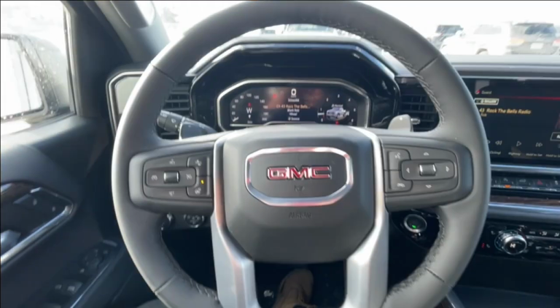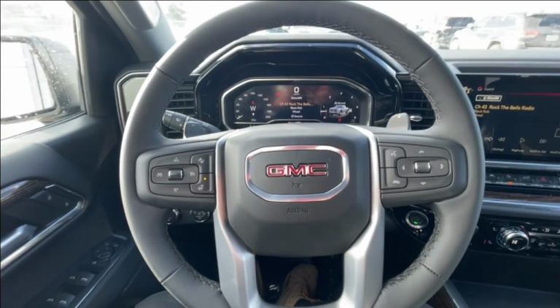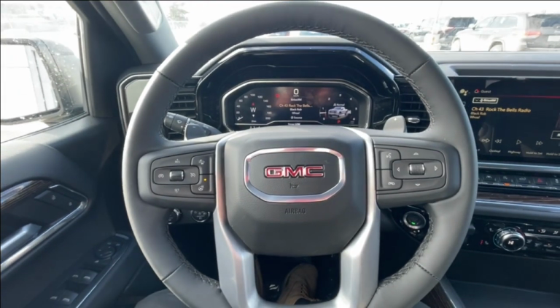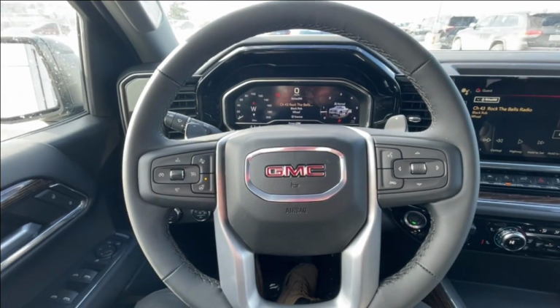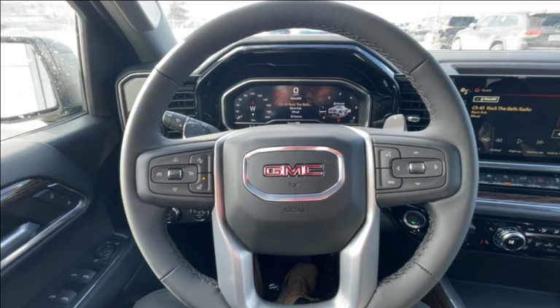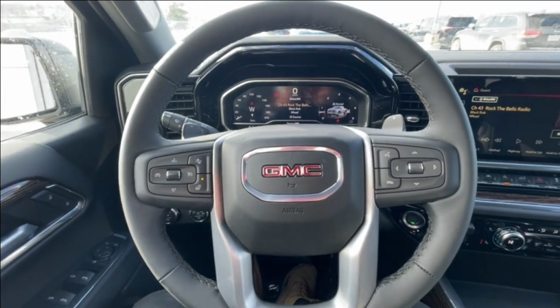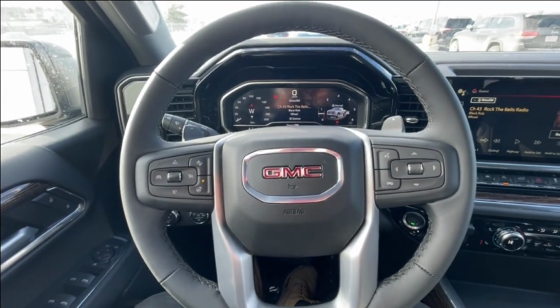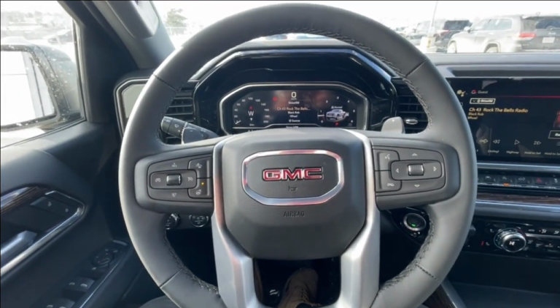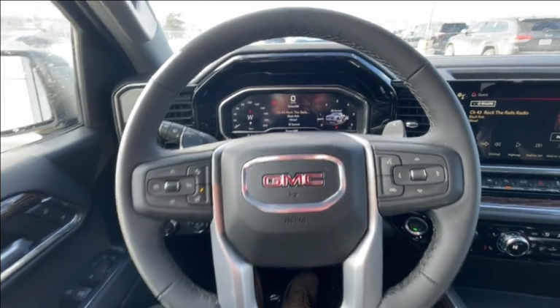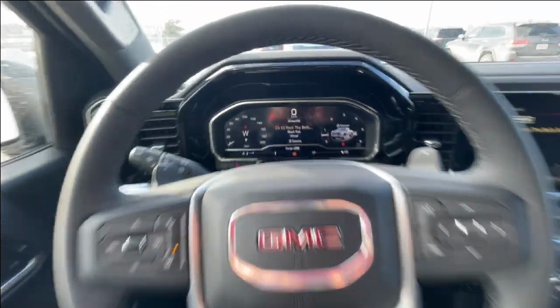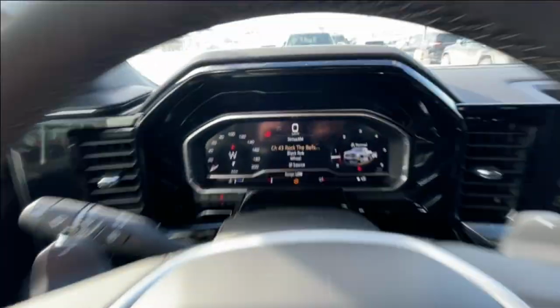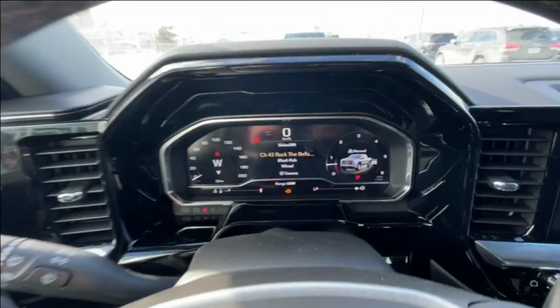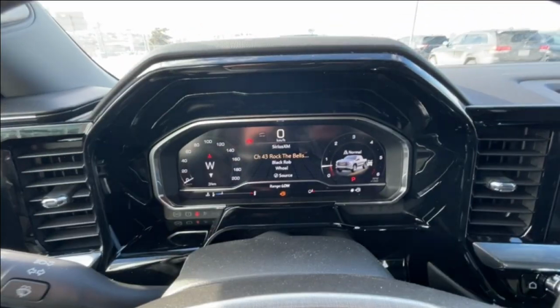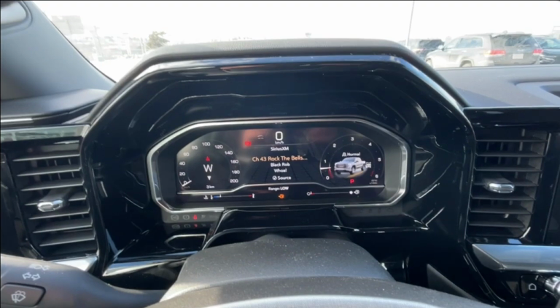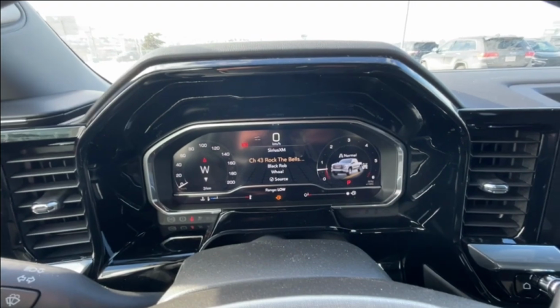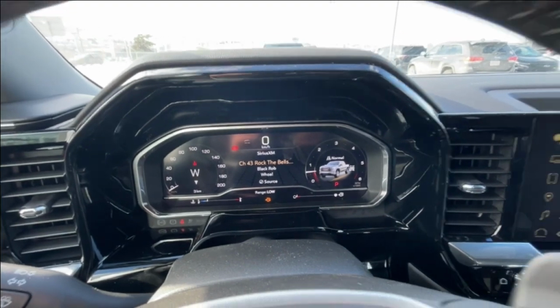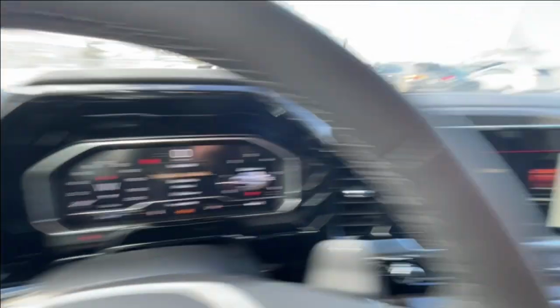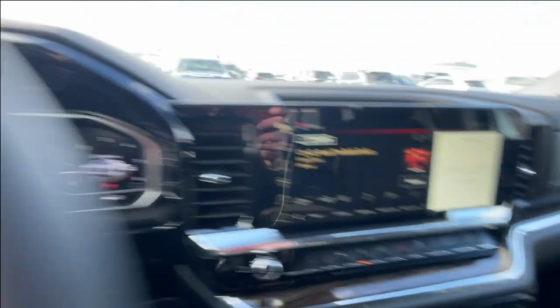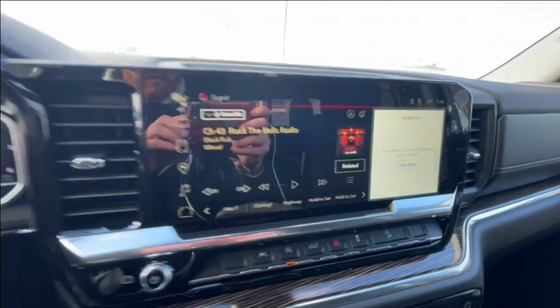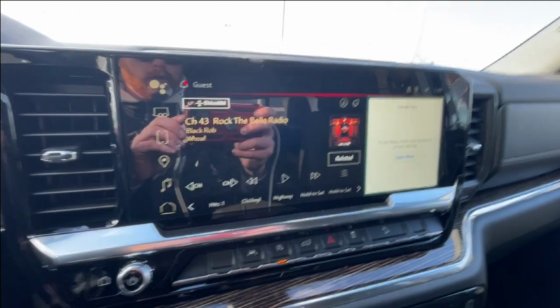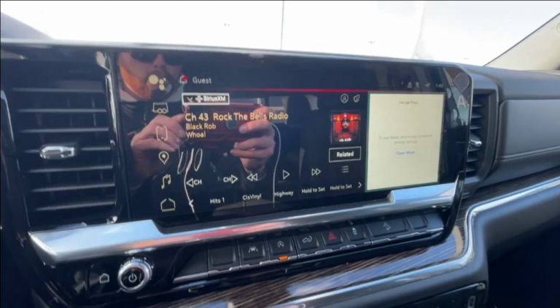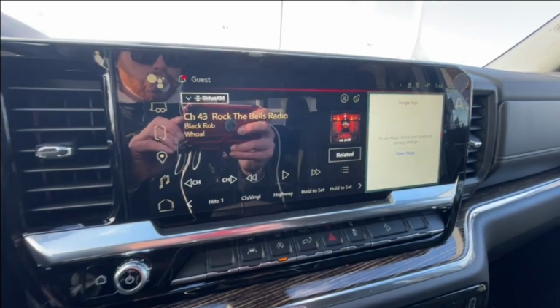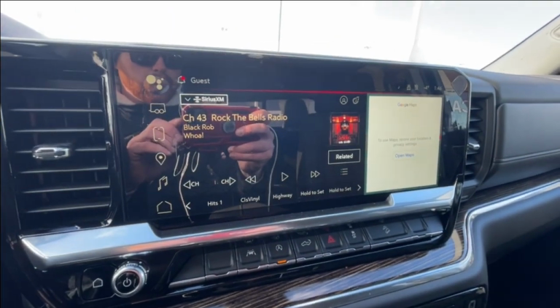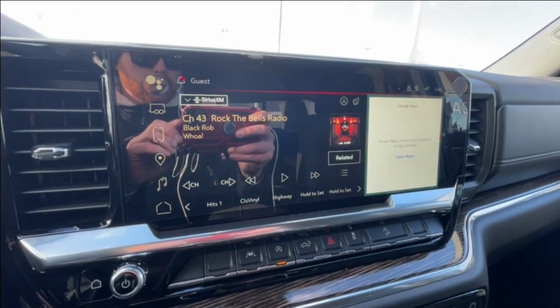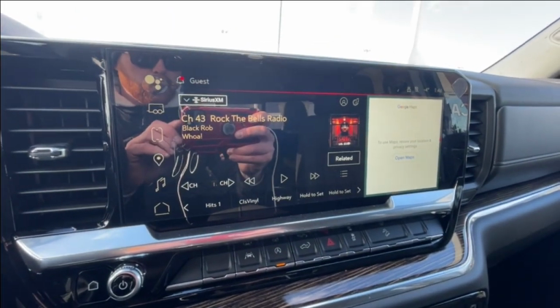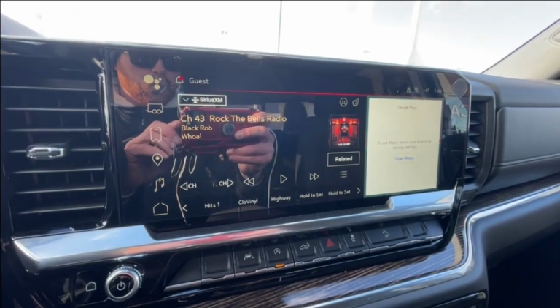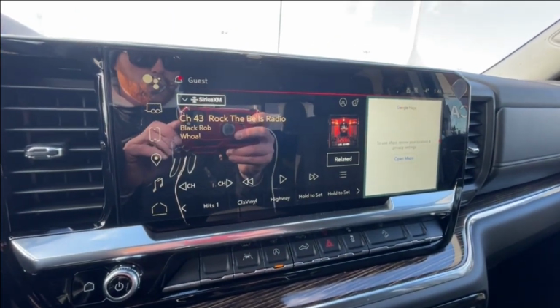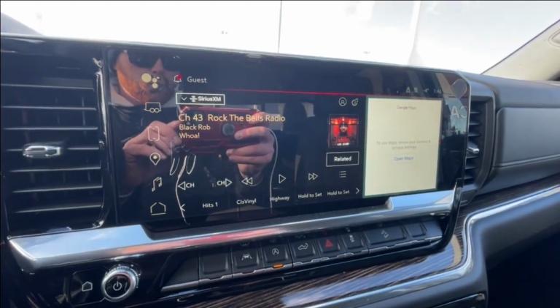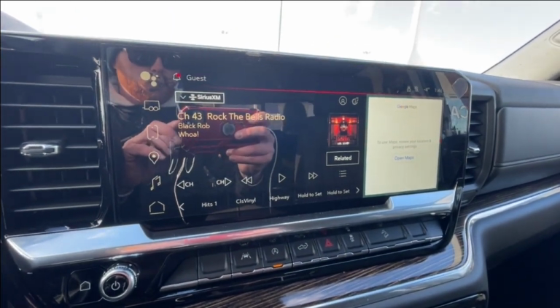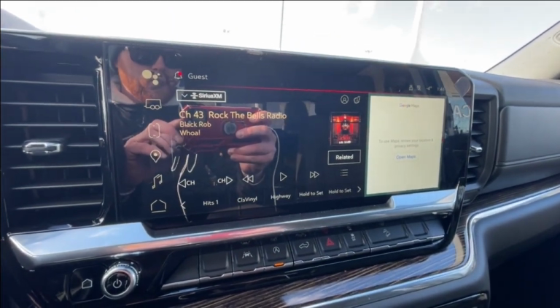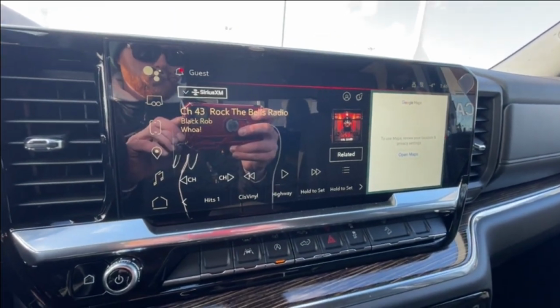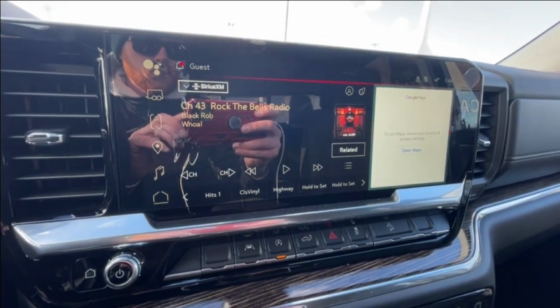Leather-wrapped heated steering wheel with paddle shifters, full digital gauge cluster, and a 13.4-inch touchscreen complete with Android Auto, Apple CarPlay, and Navigation.